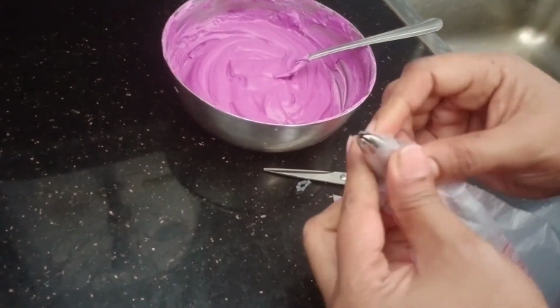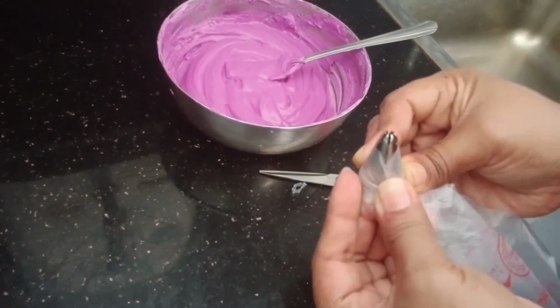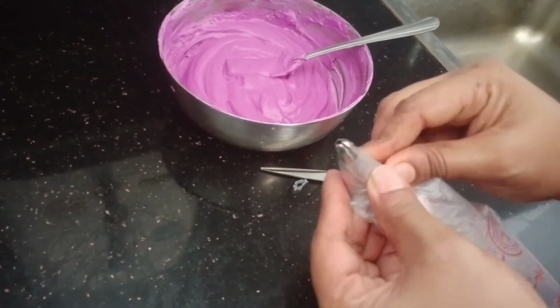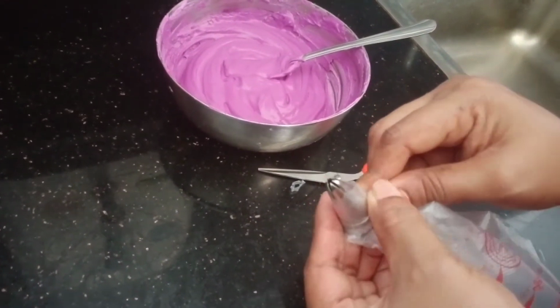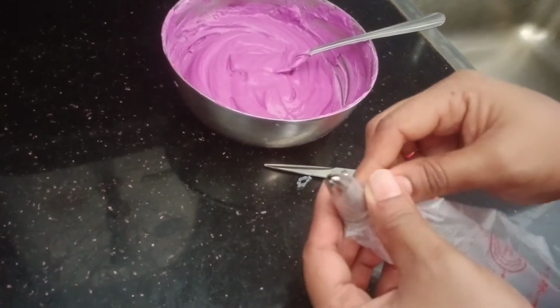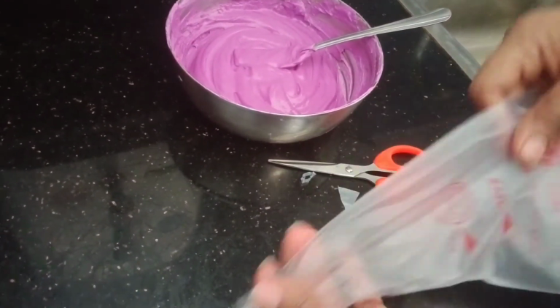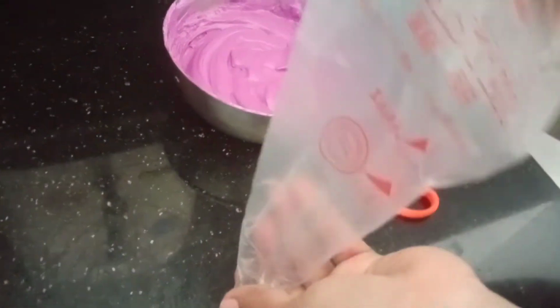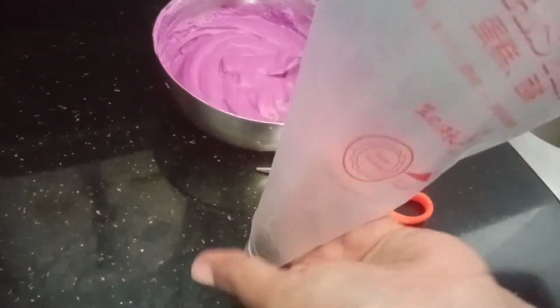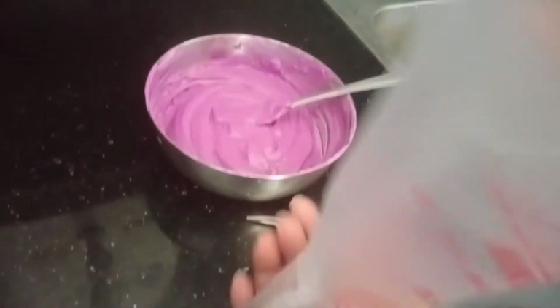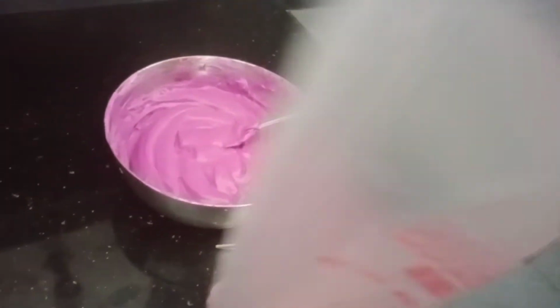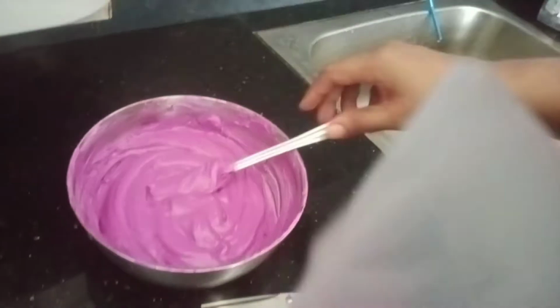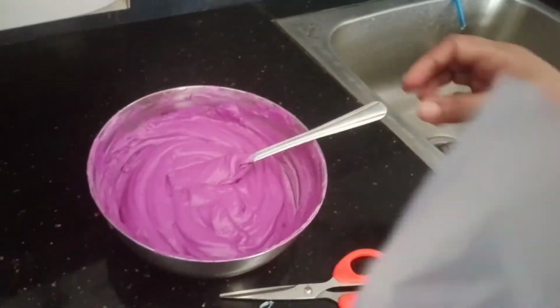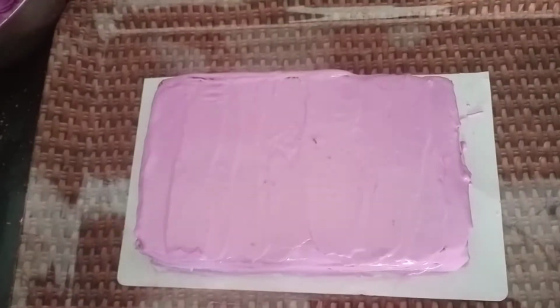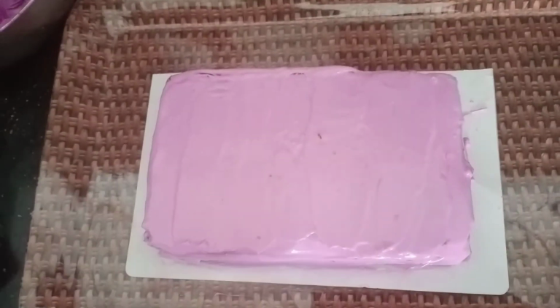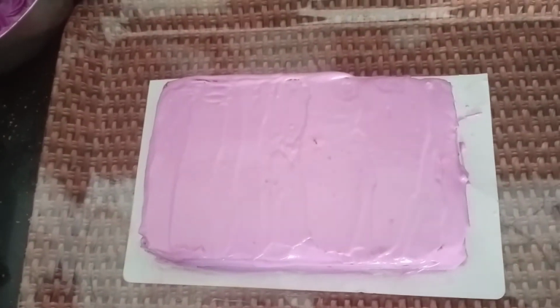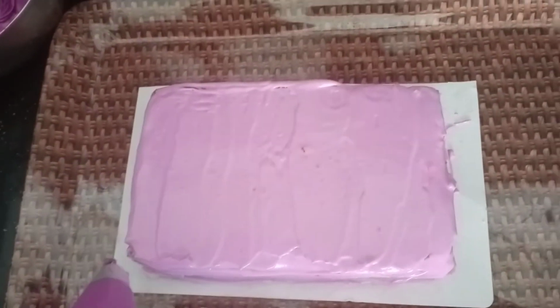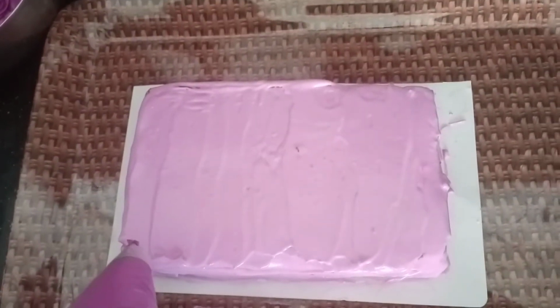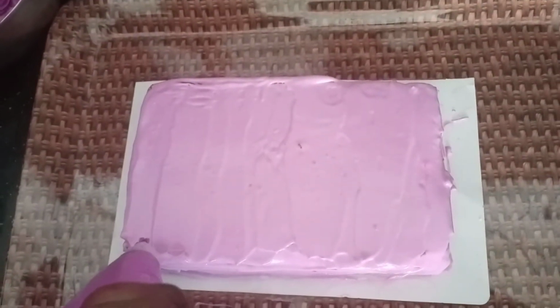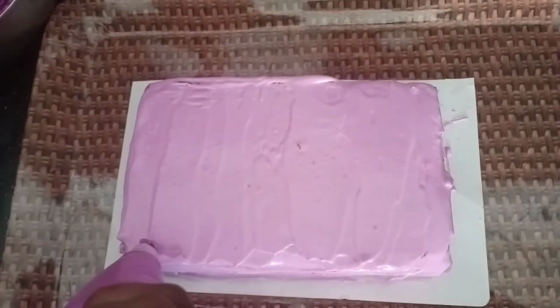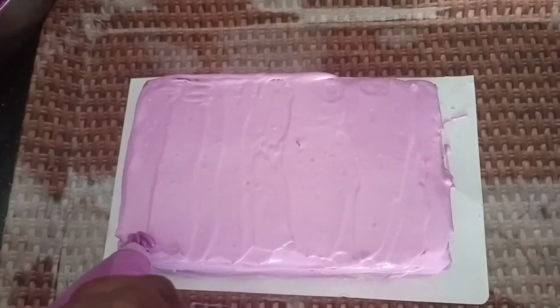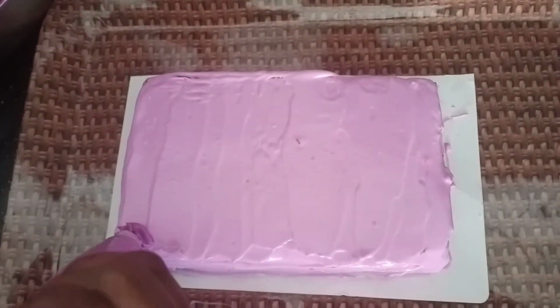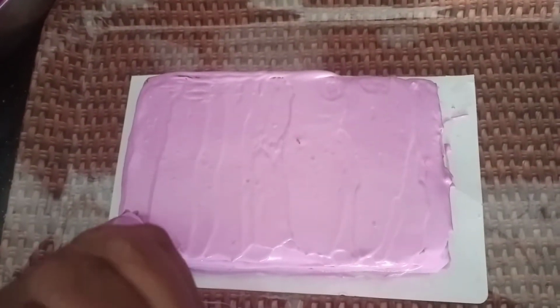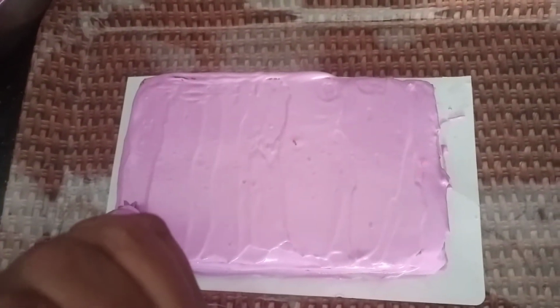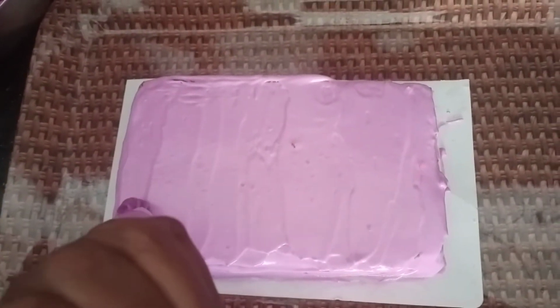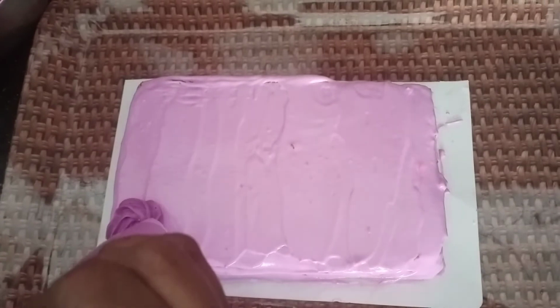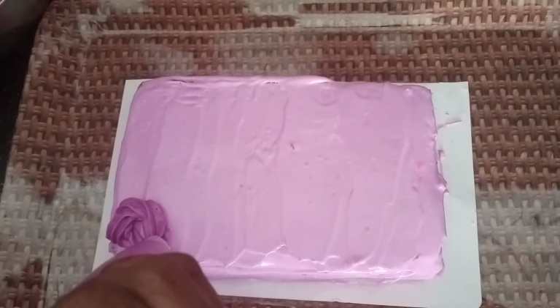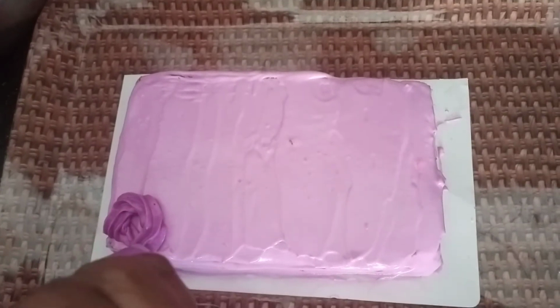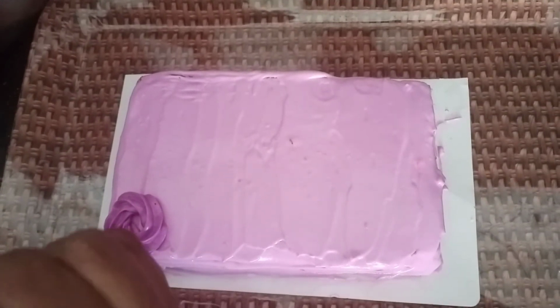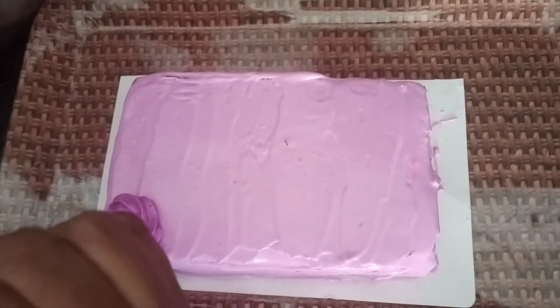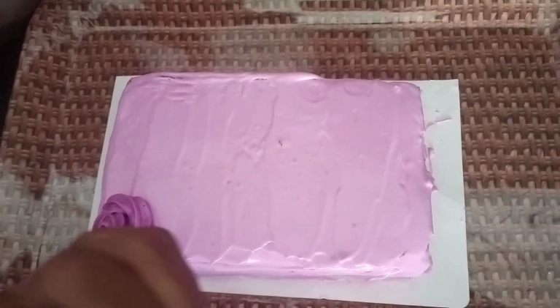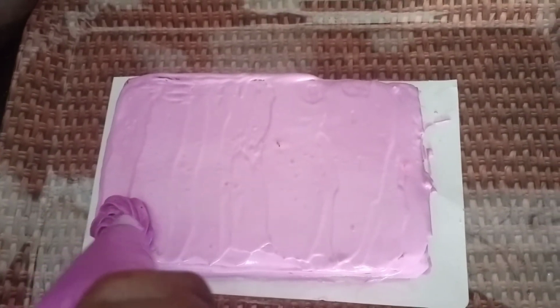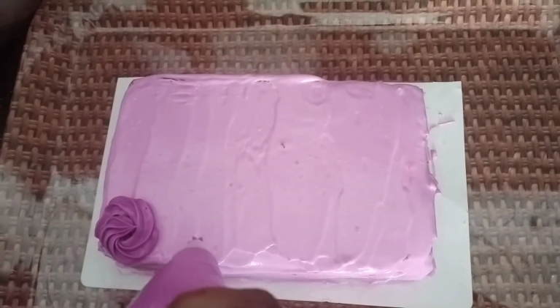Now we have to make a design for whipping cream. I am going to make a design for this one. I am going to make a cover and make a piece of paper.